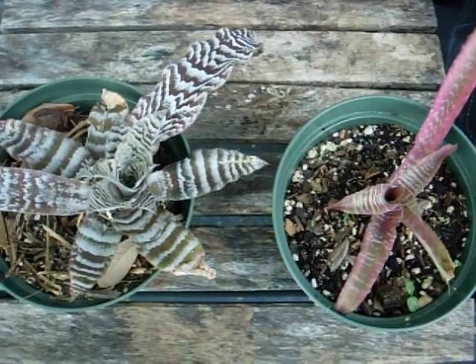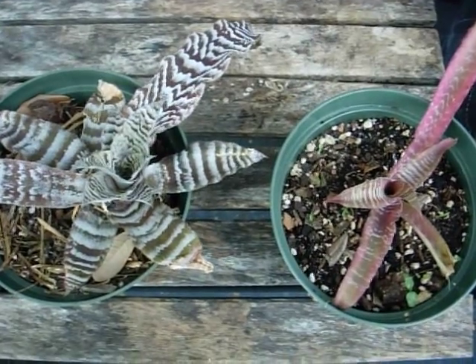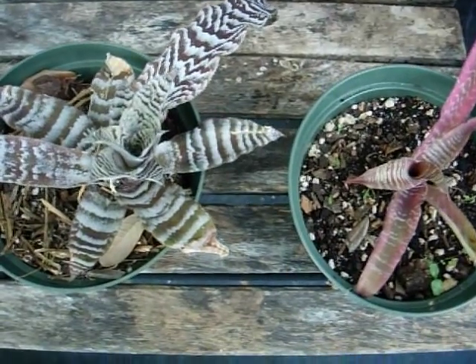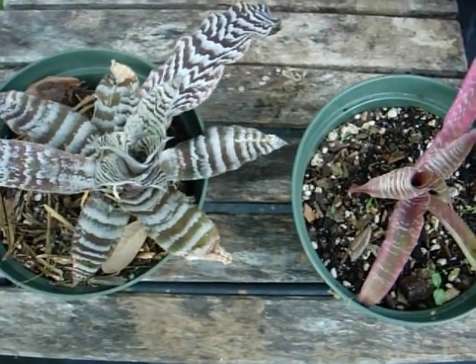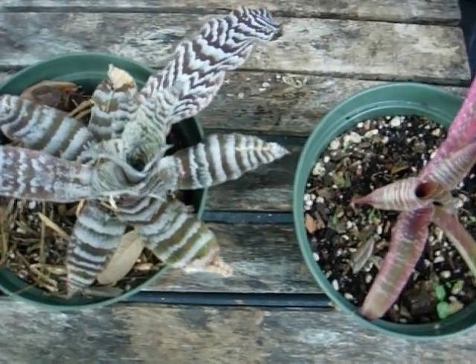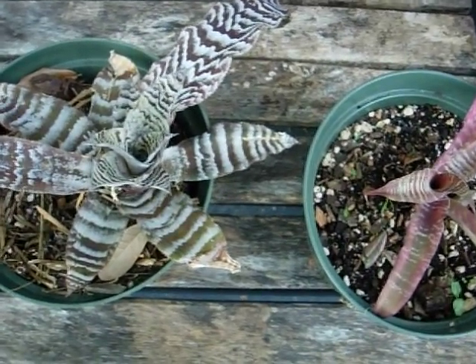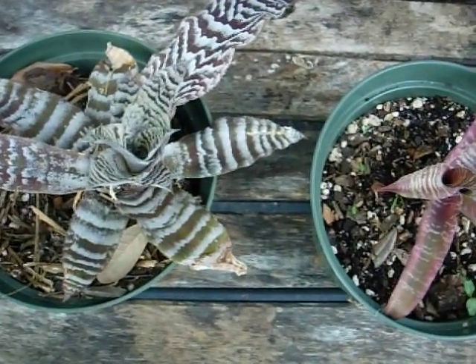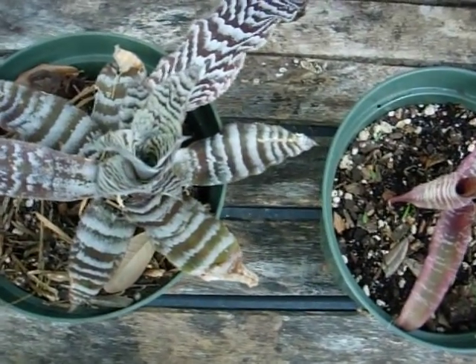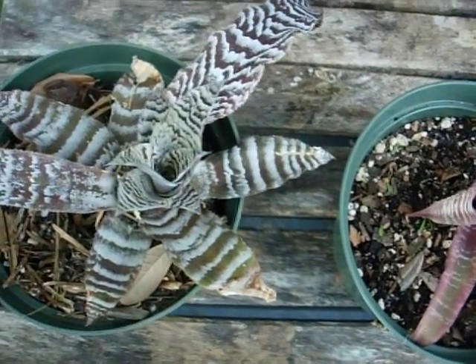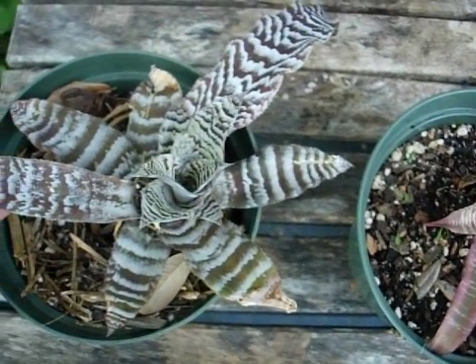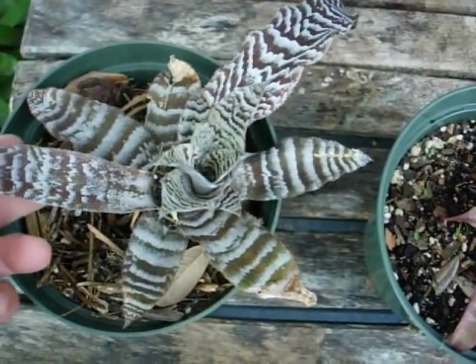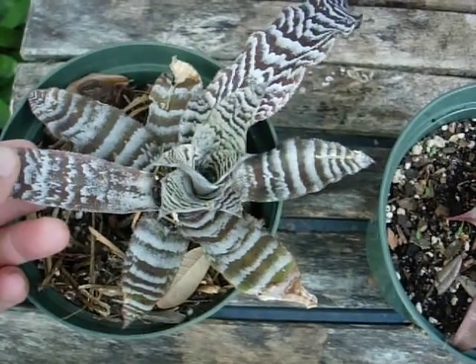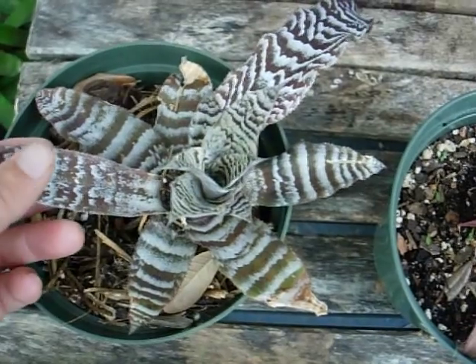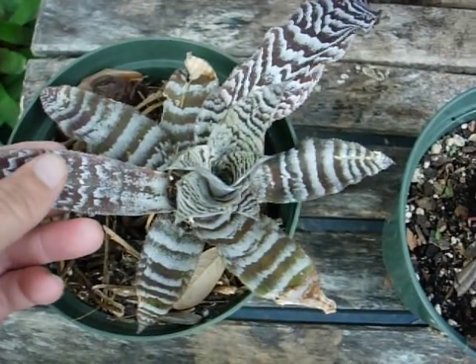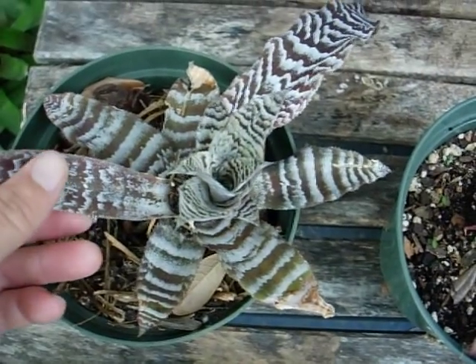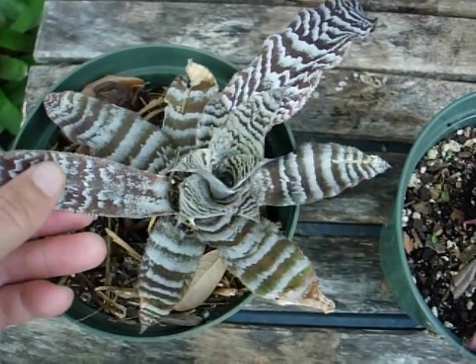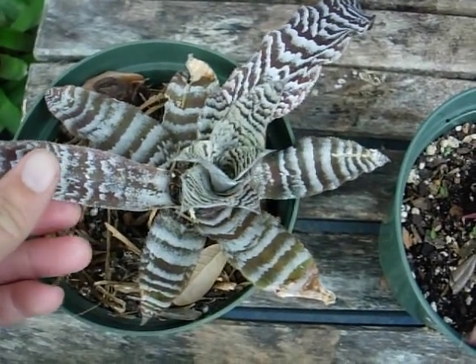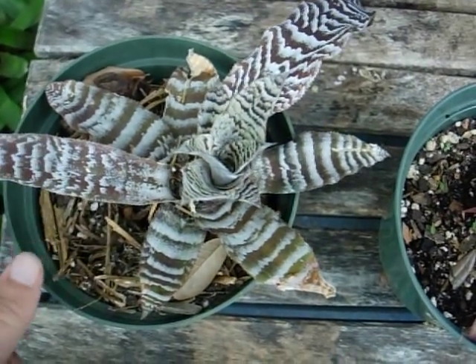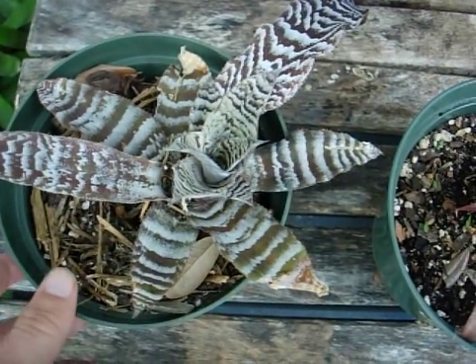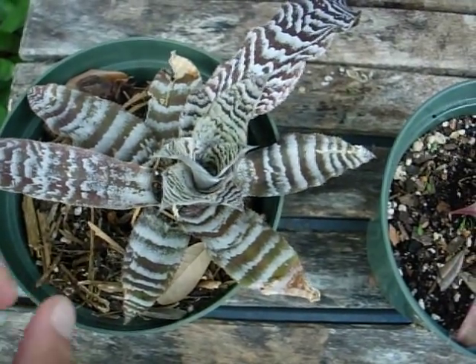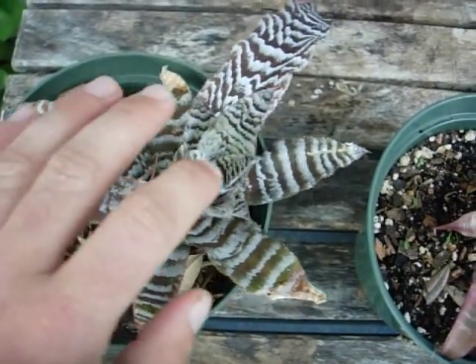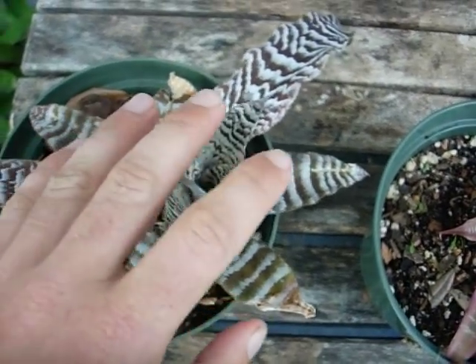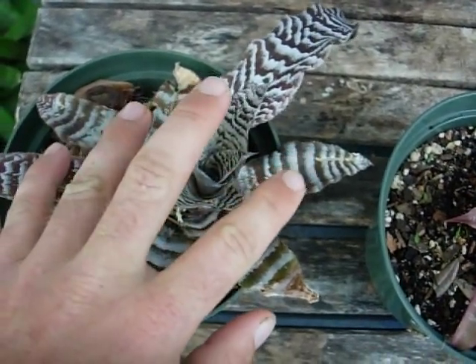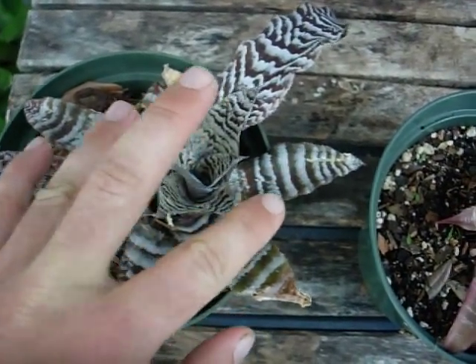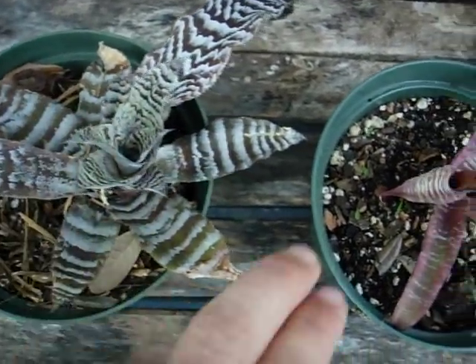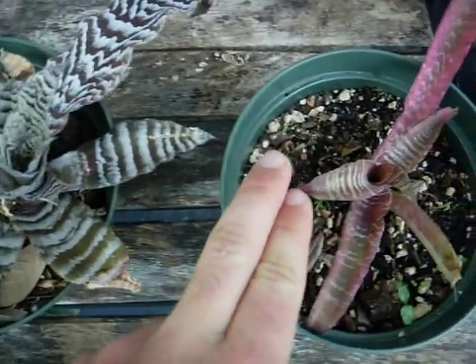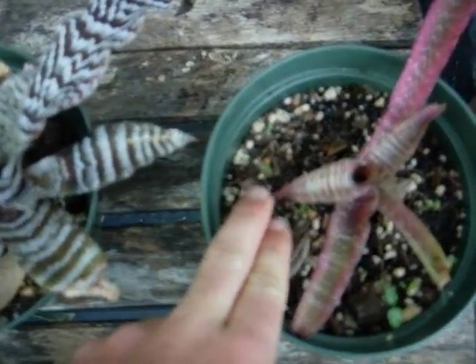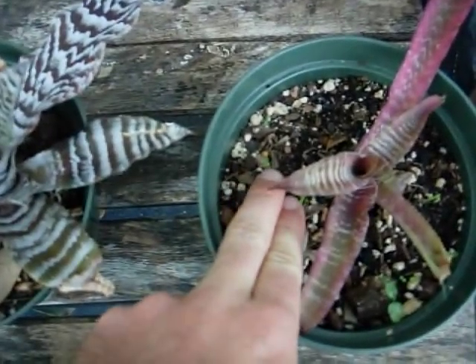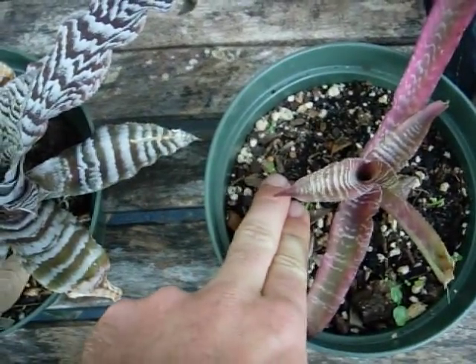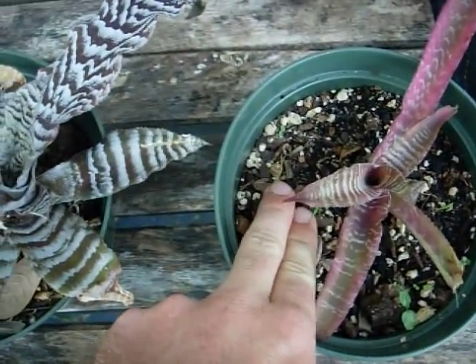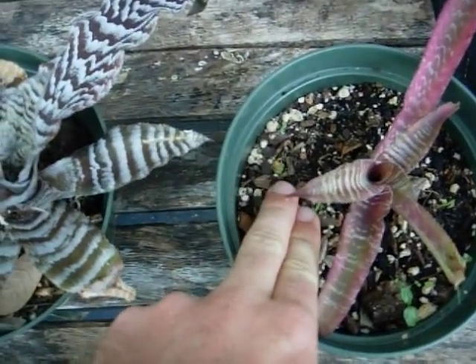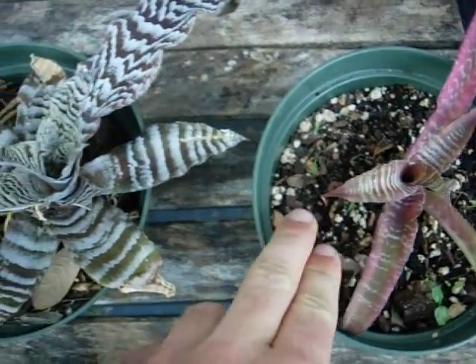Here we have Cryptanthus bromeliads, also called earth stars. Very interesting bromeliad, as you can see. They're terrestrial — they like to grow in soil. They don't grow on trees and rocks.